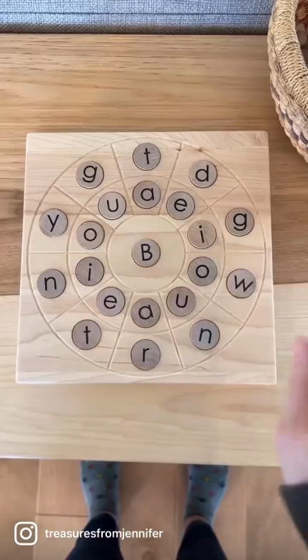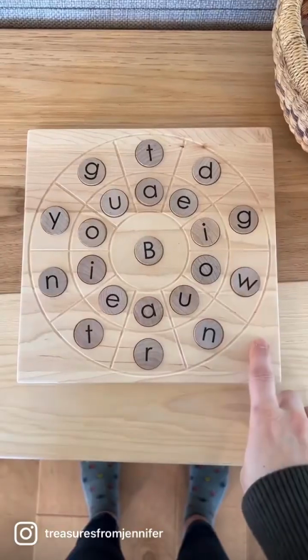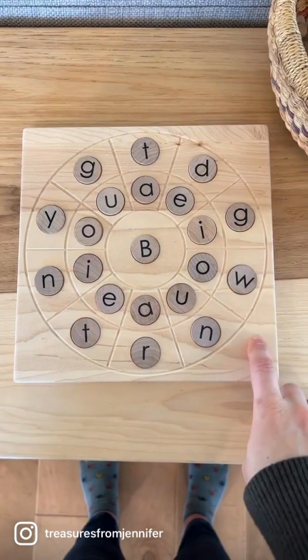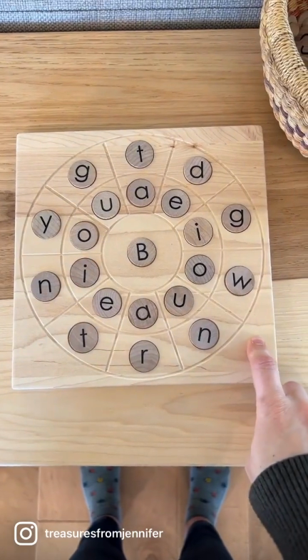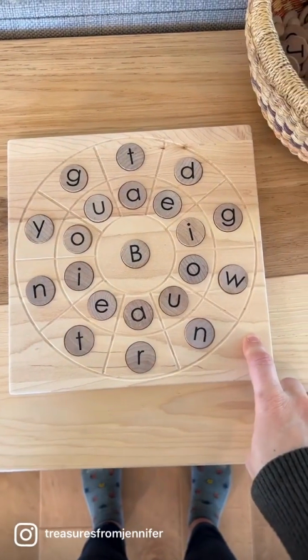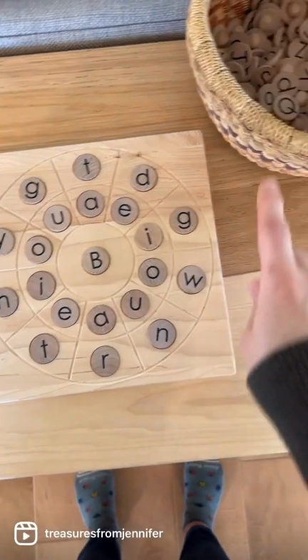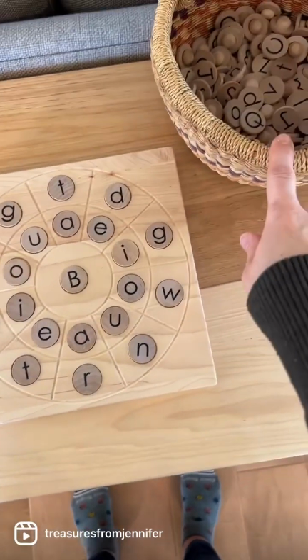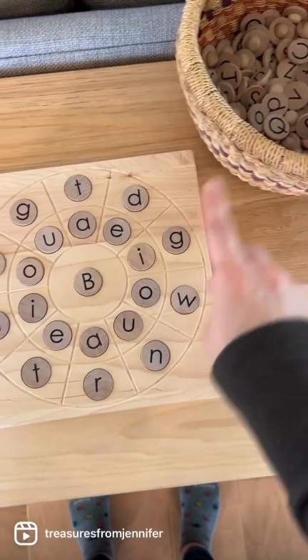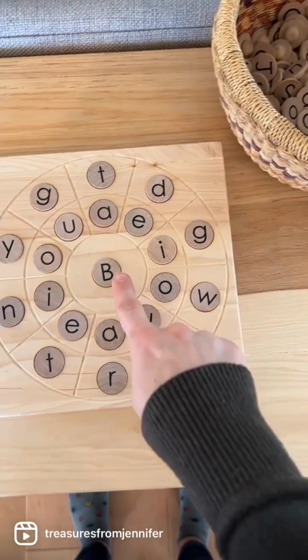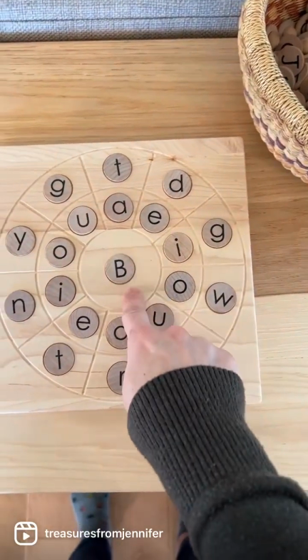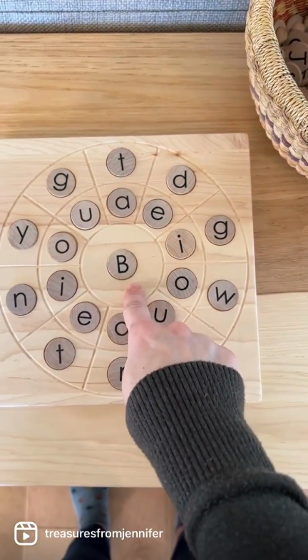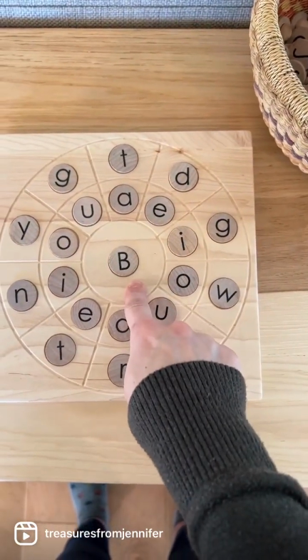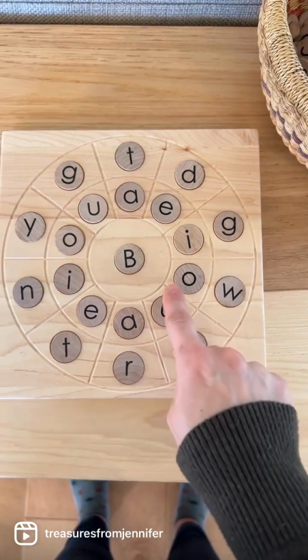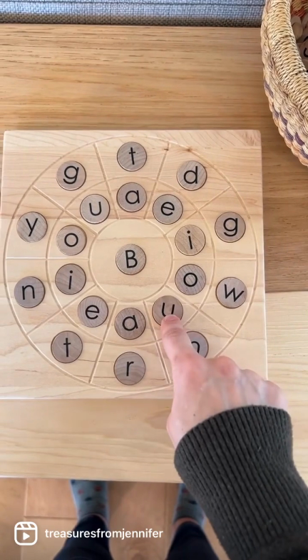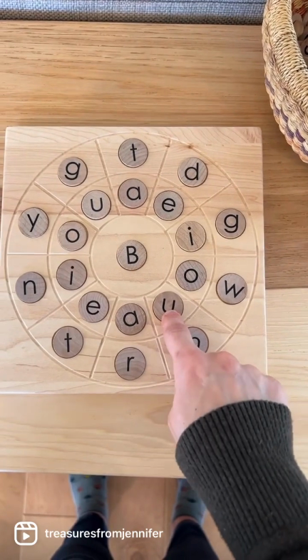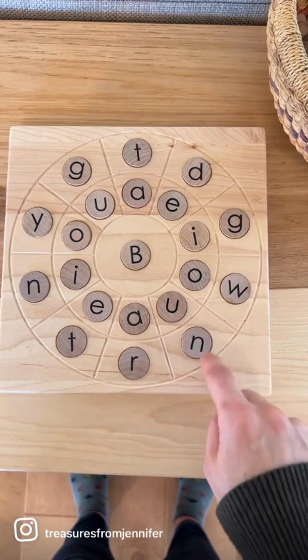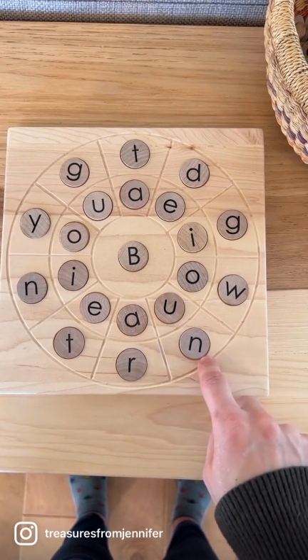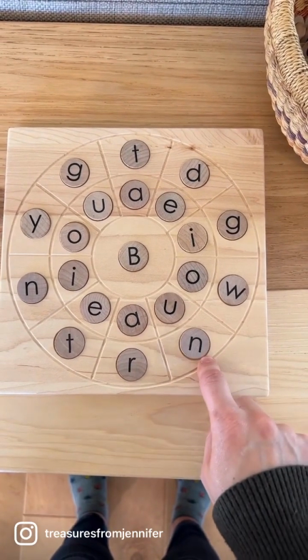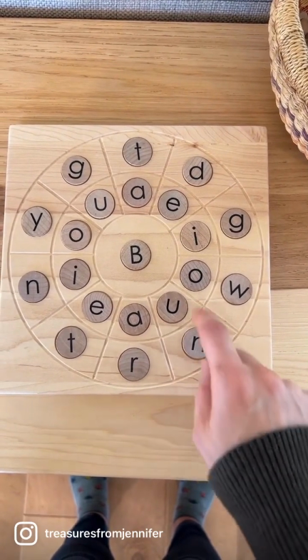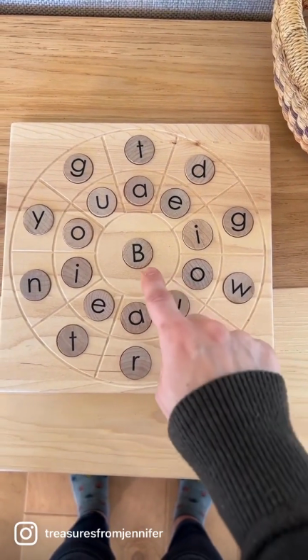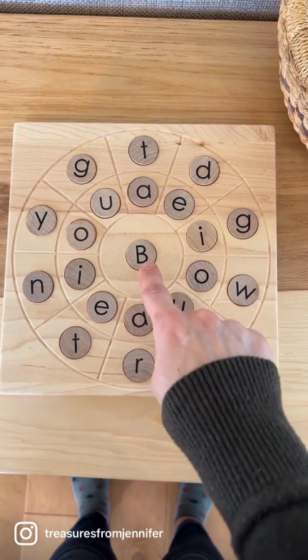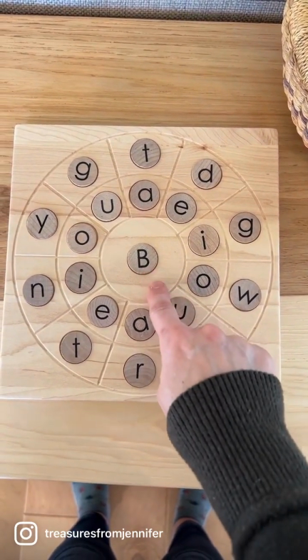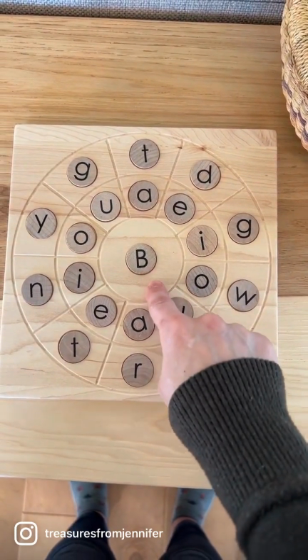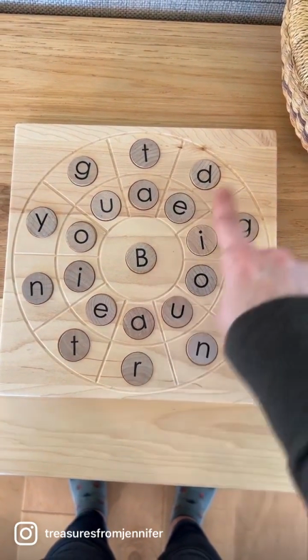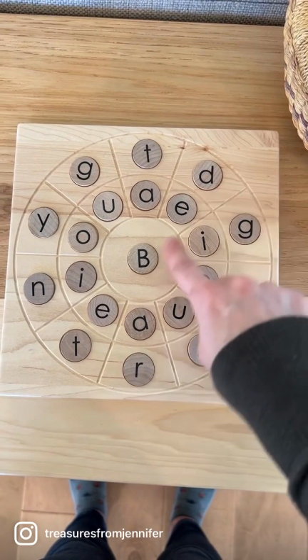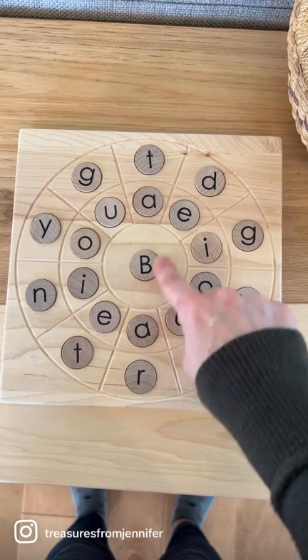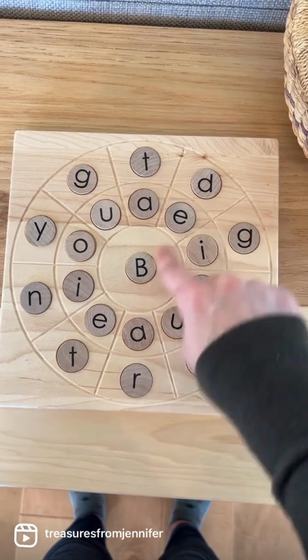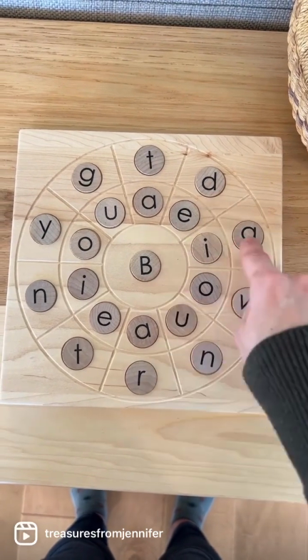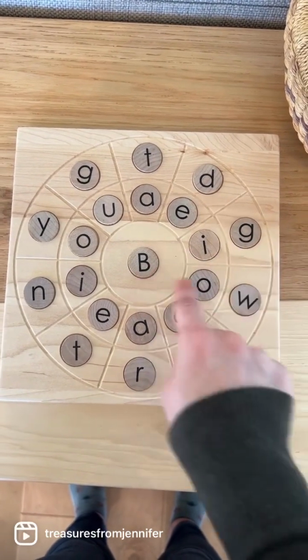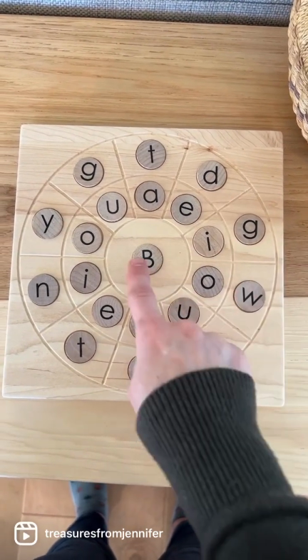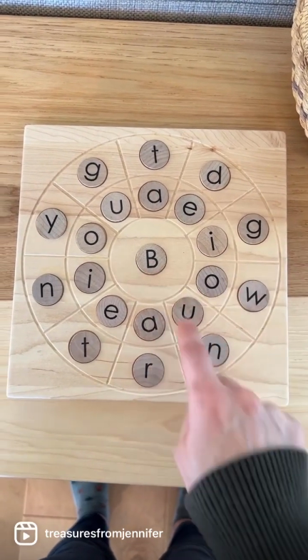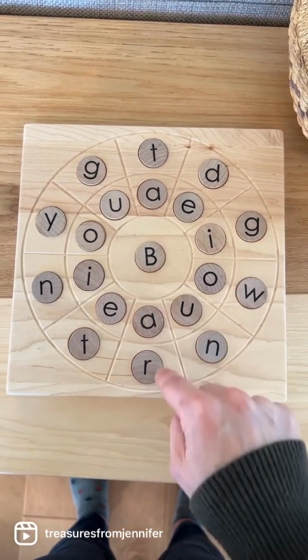Now we're using the board to do simple reading. We used the alphabet coins and put a consonant in the center, vowels in the middle ring, and more consonants on the outer ring. The child is going to practice reading from the inside to the outside: bed, big, bow, bun, bar.